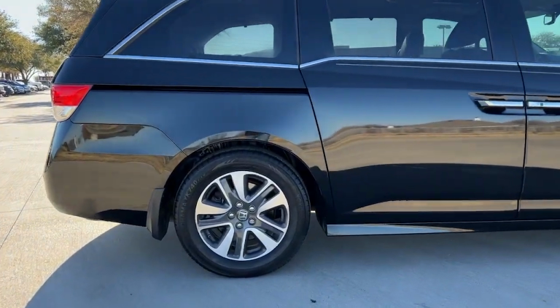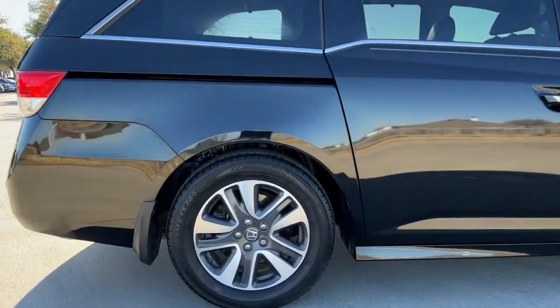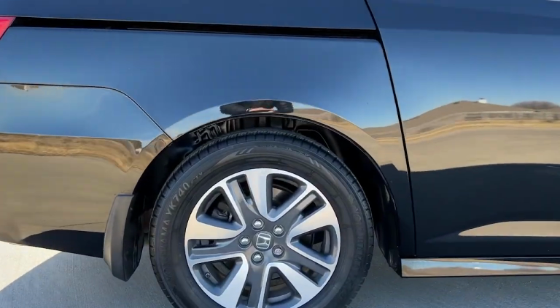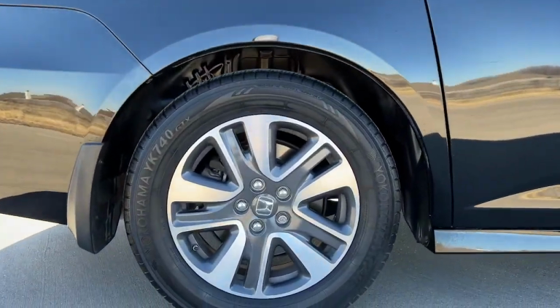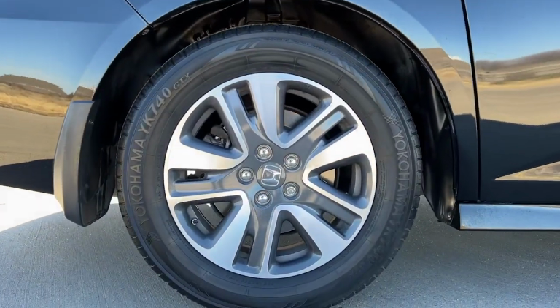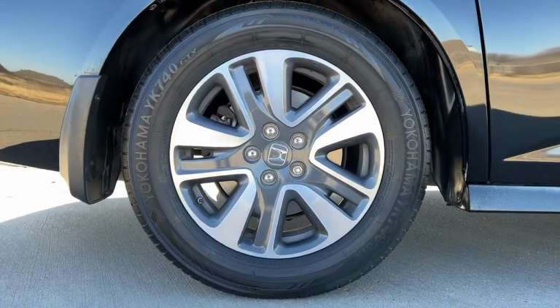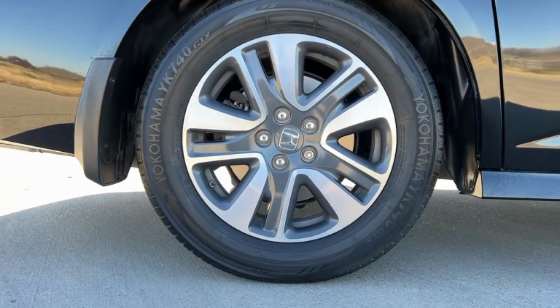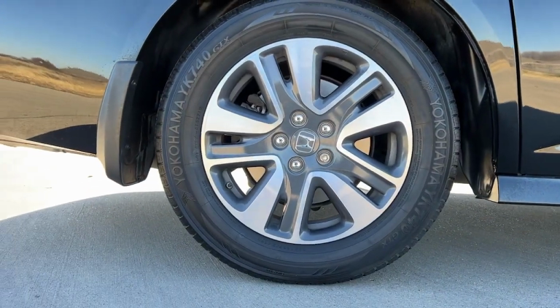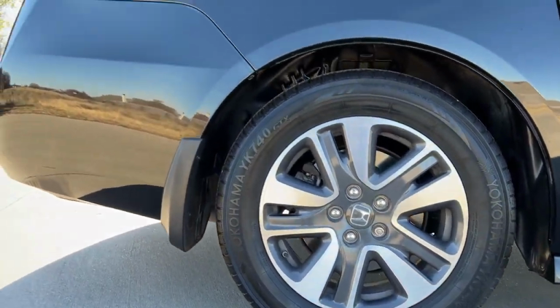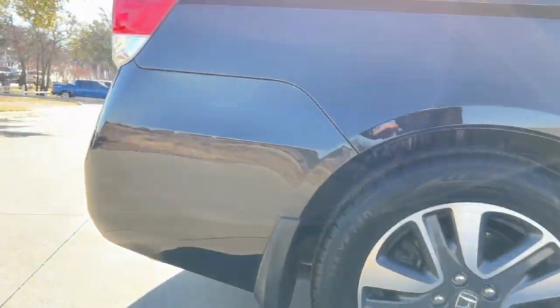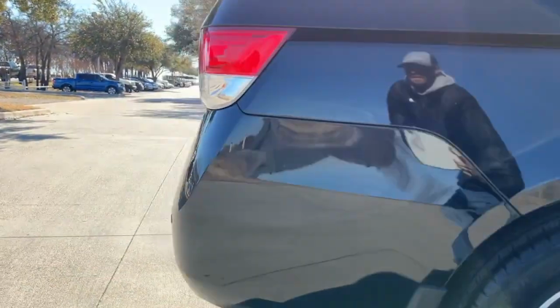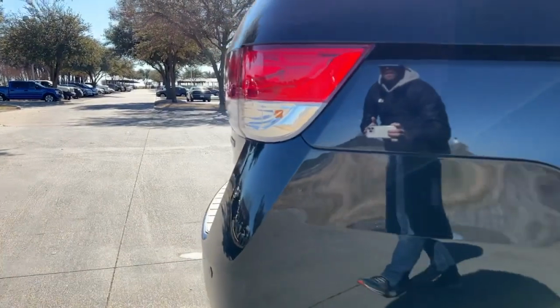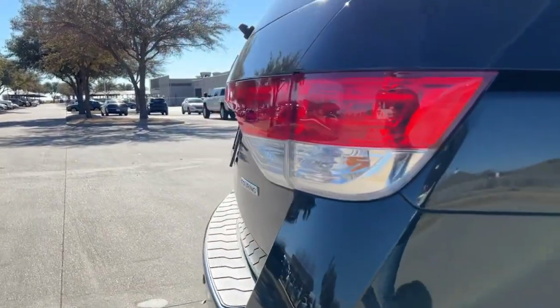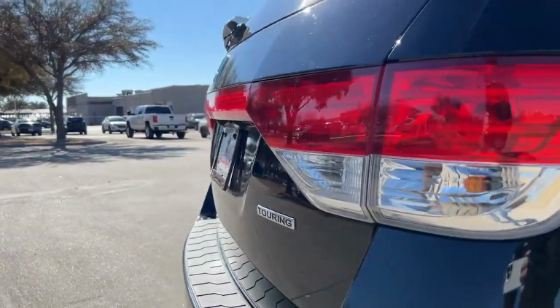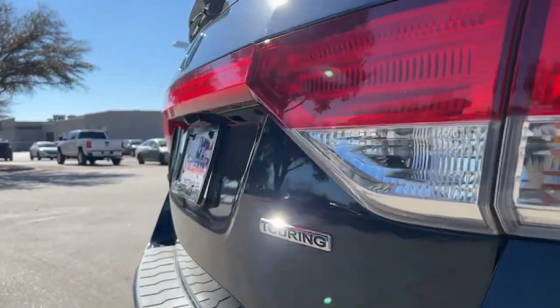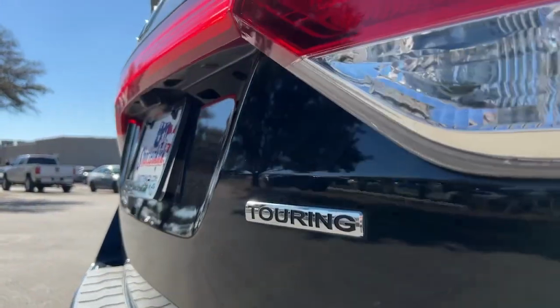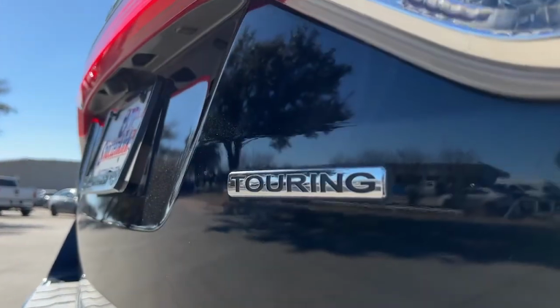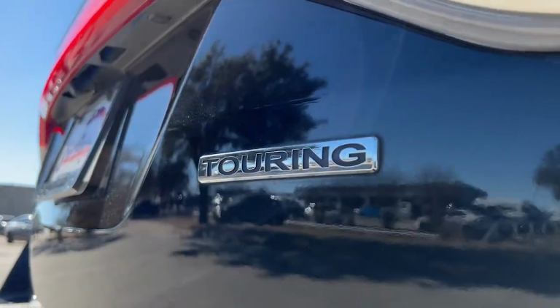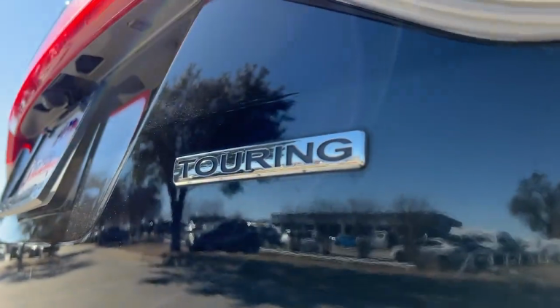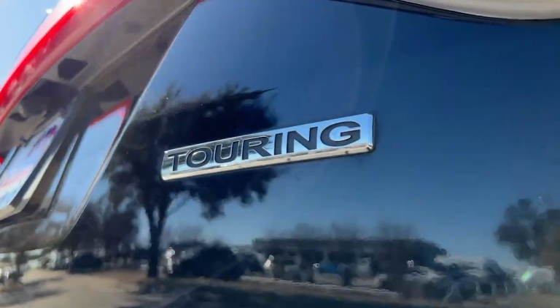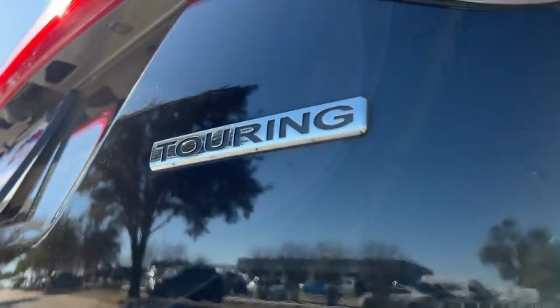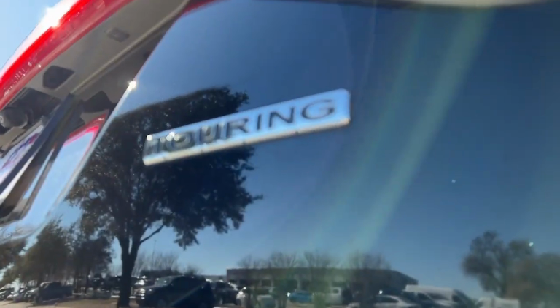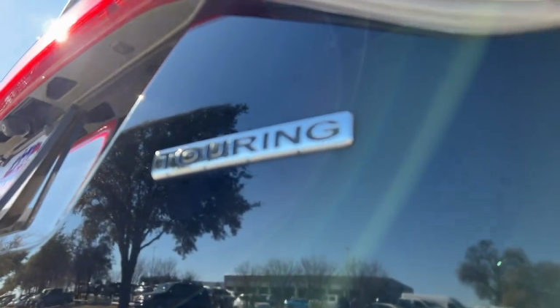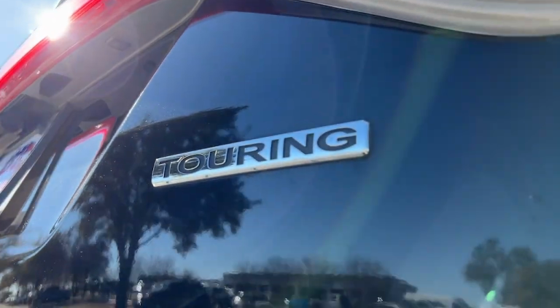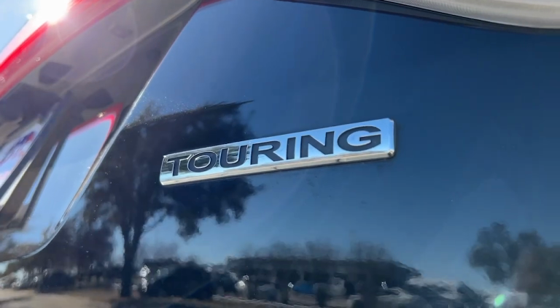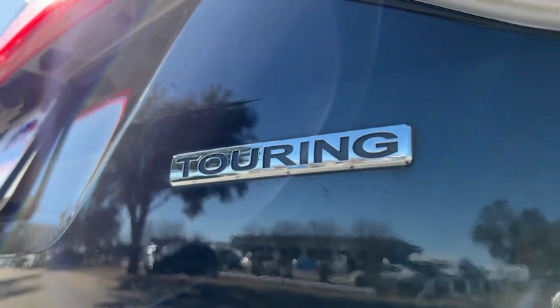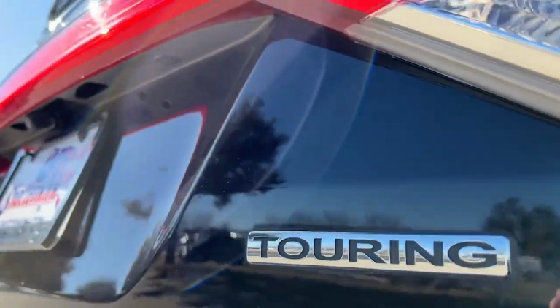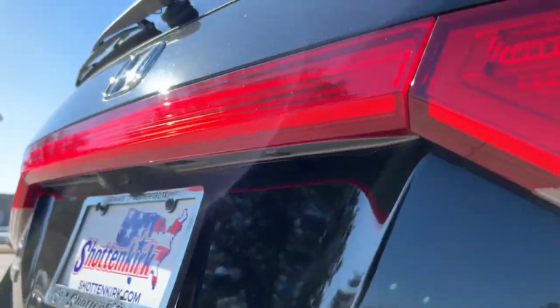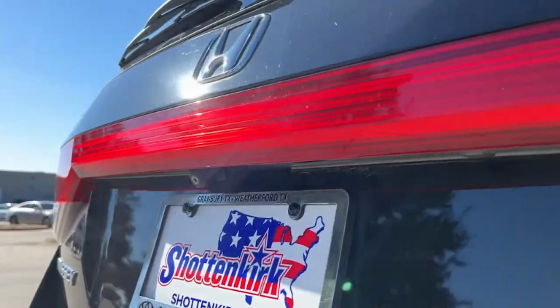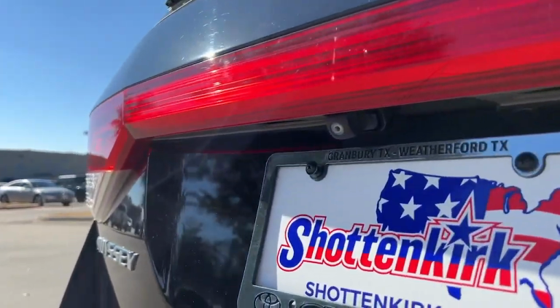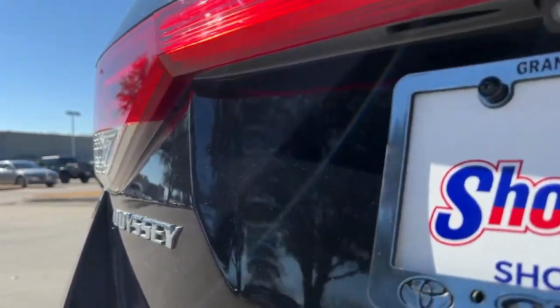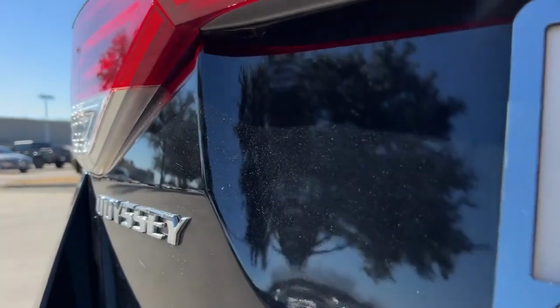Navigation system, keyless entry, sun moonroof, power passenger seat, heated mirrors, fog lamps, satellite radio, power liftgate, rear AC, rear seat audio controls.